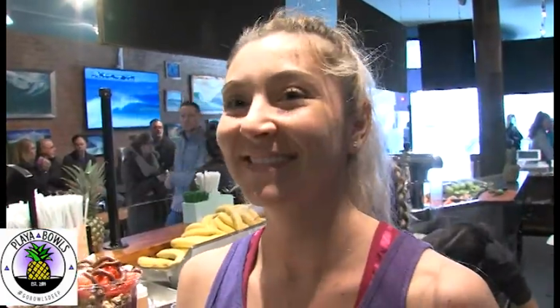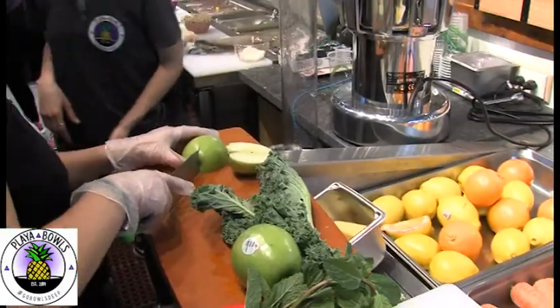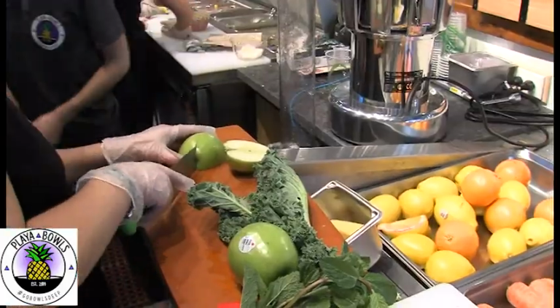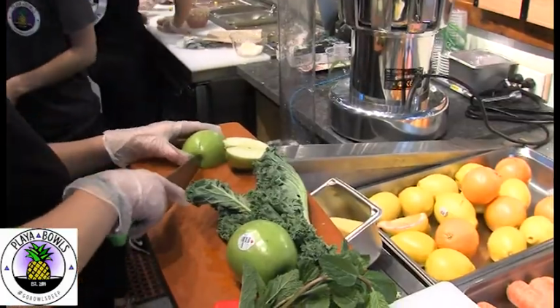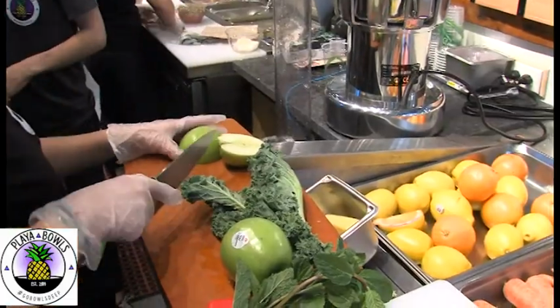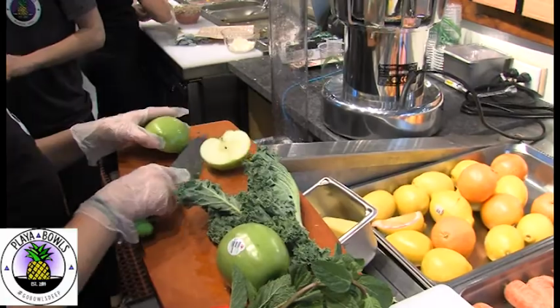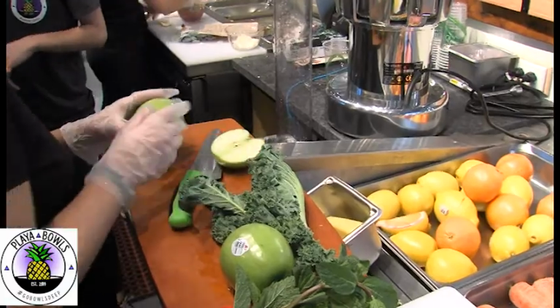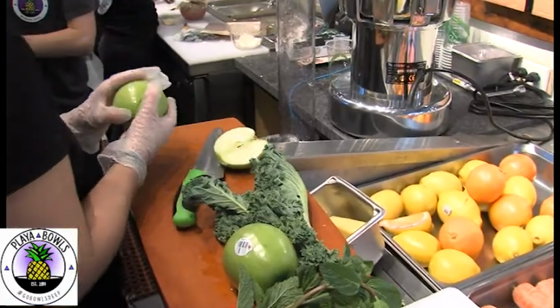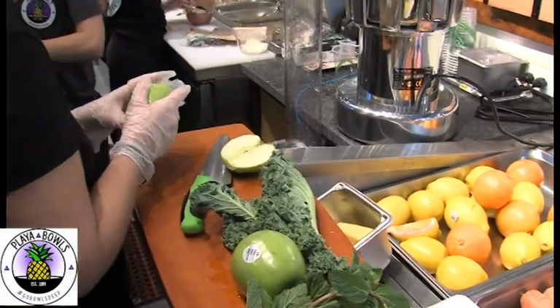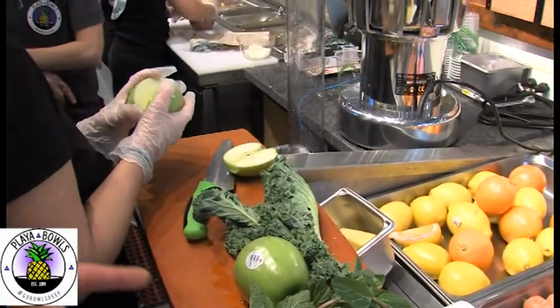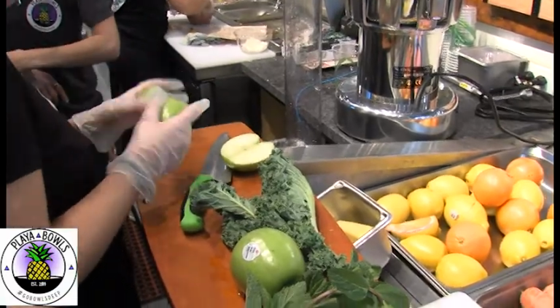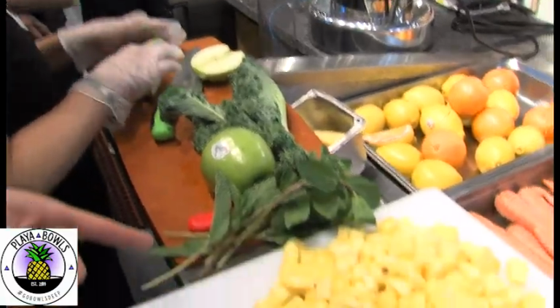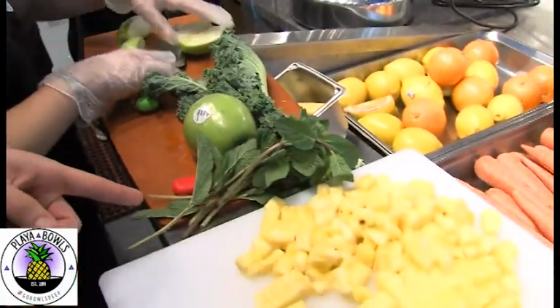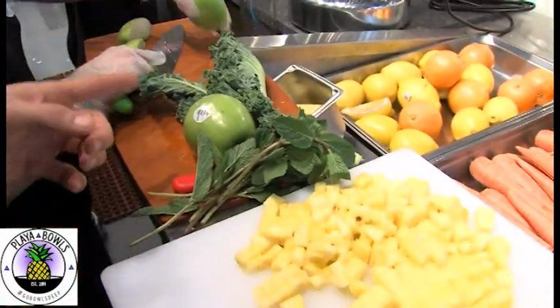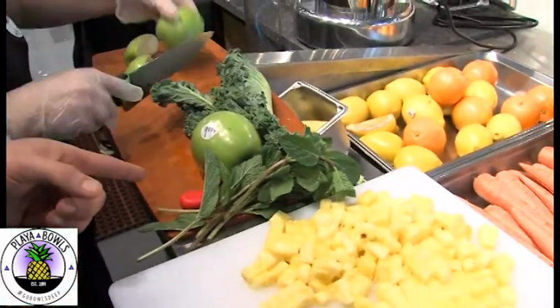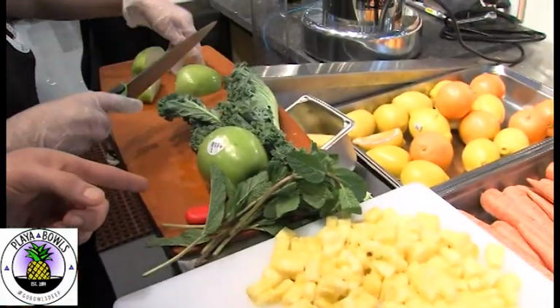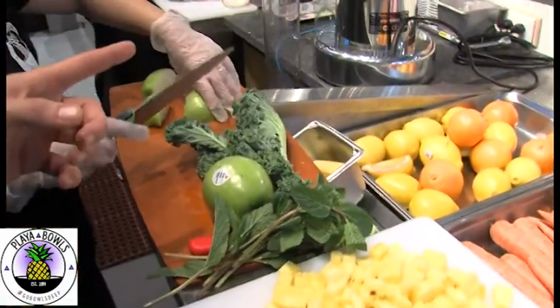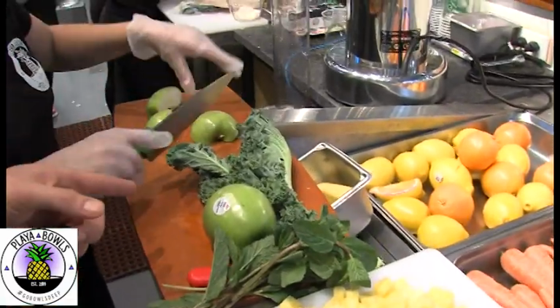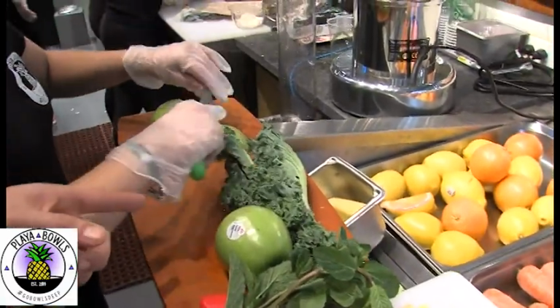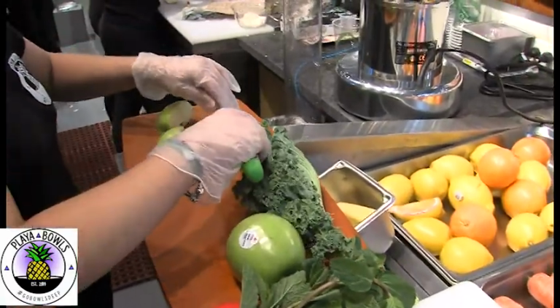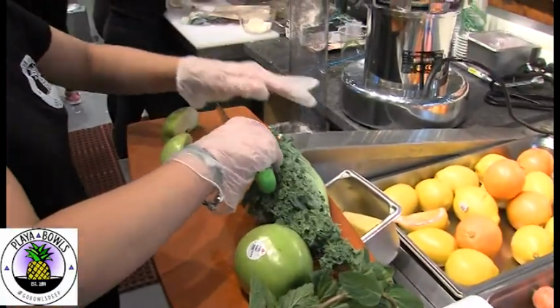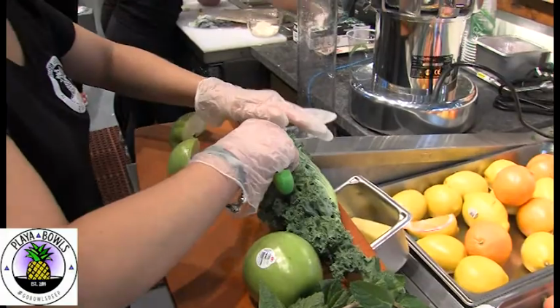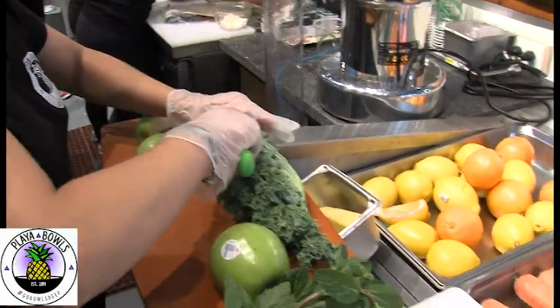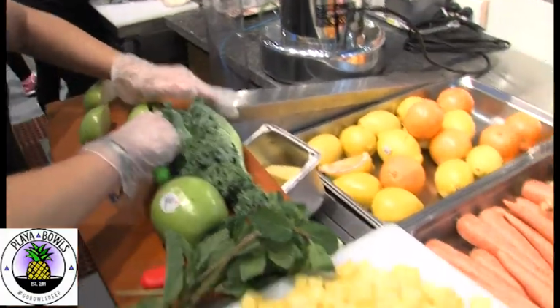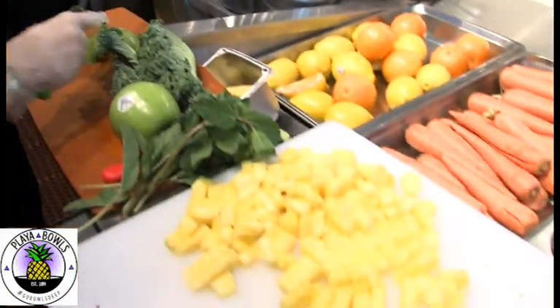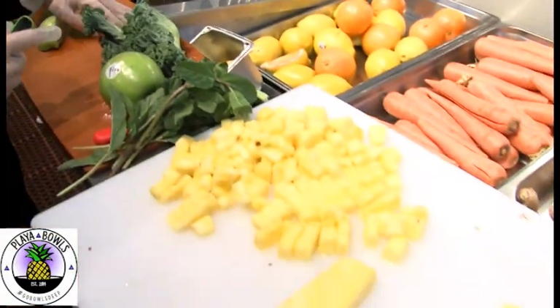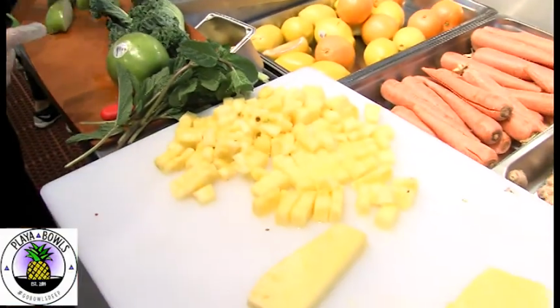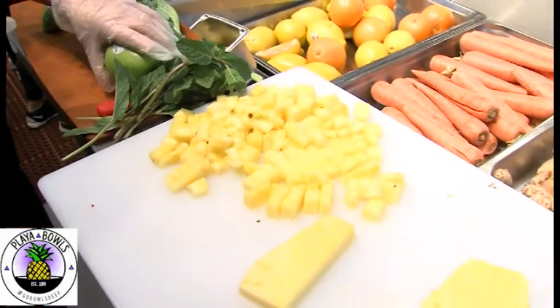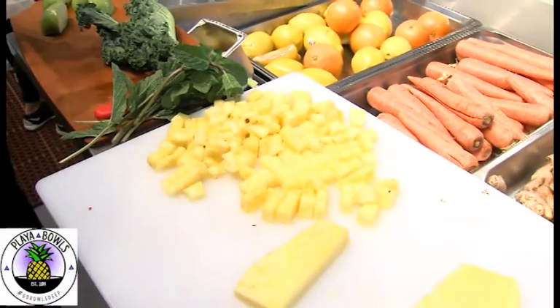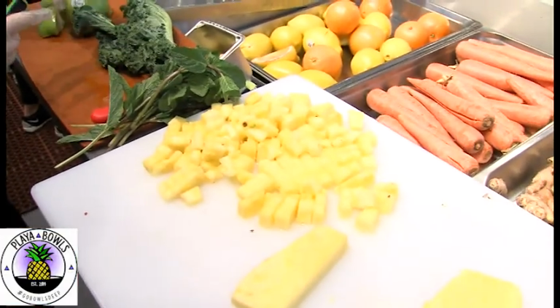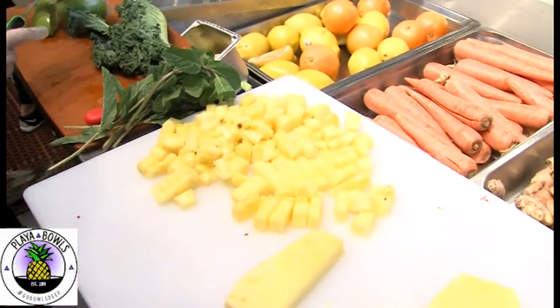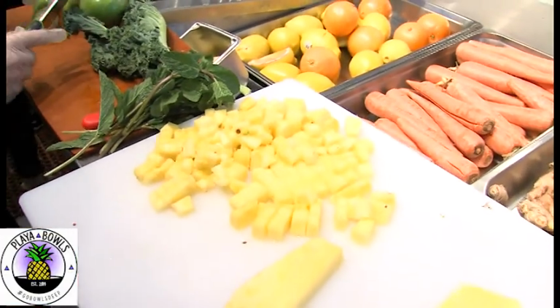What we're making here is called our Mermaid Fuel. We've got fresh mint, fresh apple, fresh kale, and fresh pineapple that we juice in 12, 16, or 20 ounces.